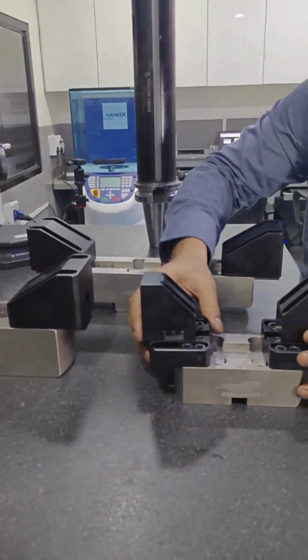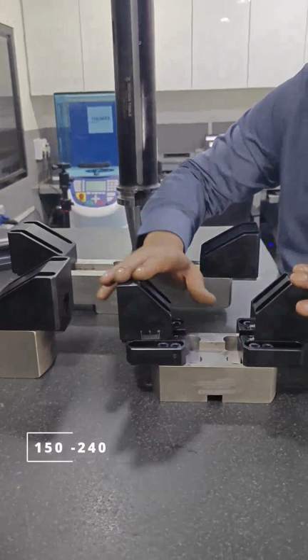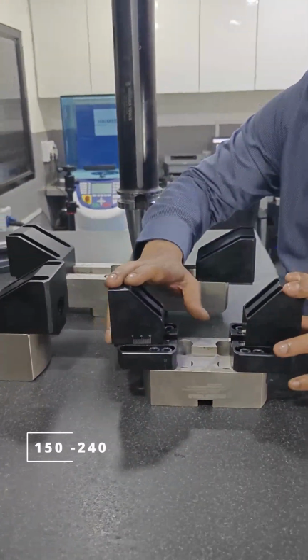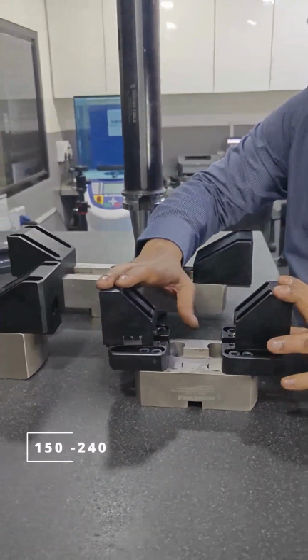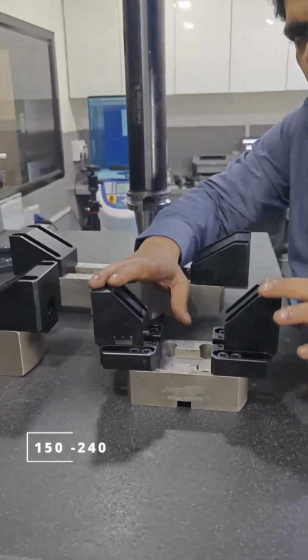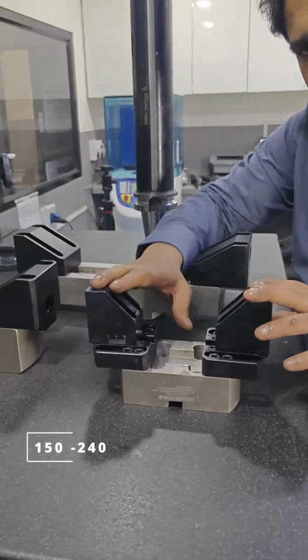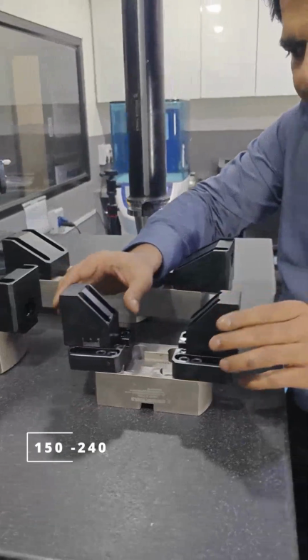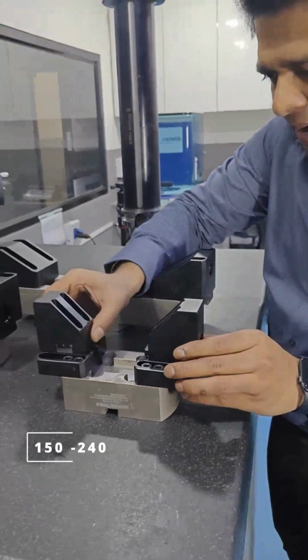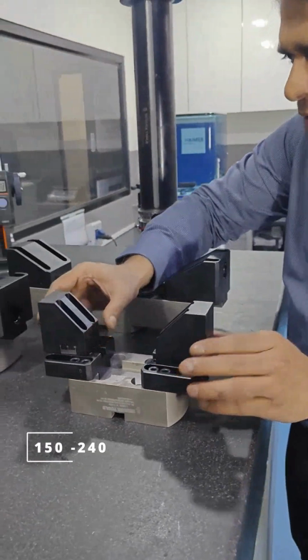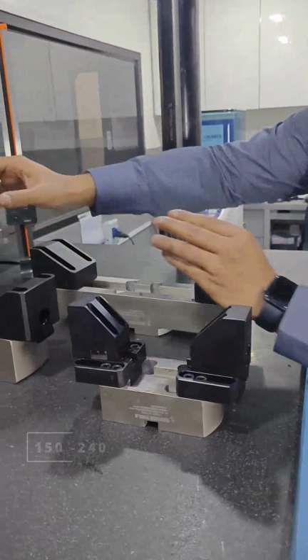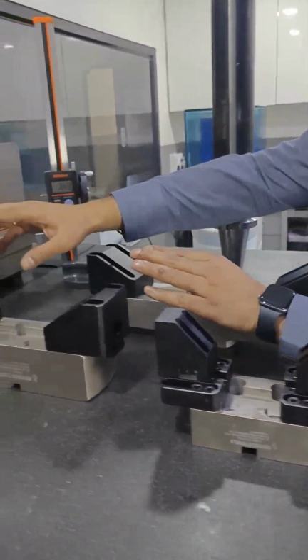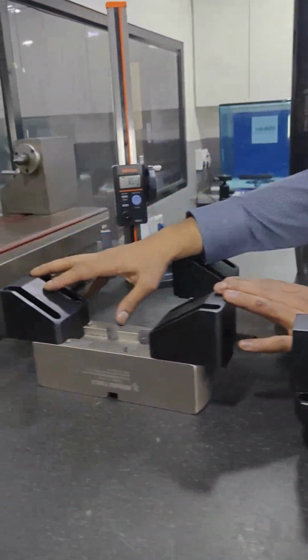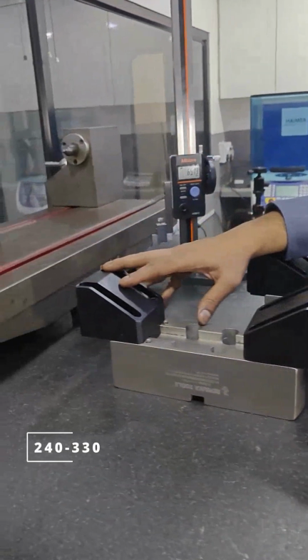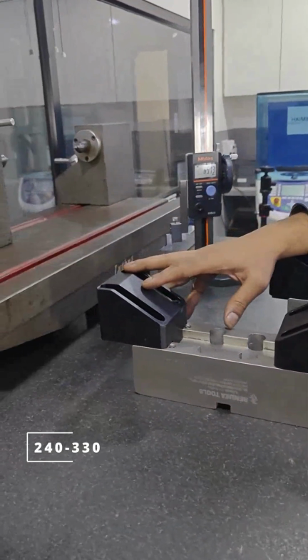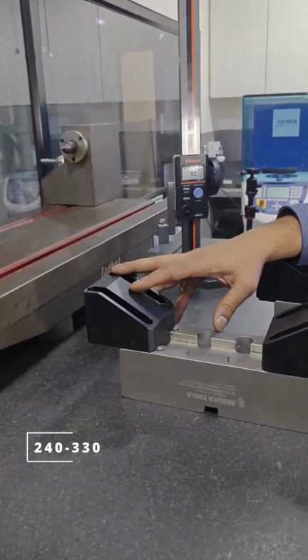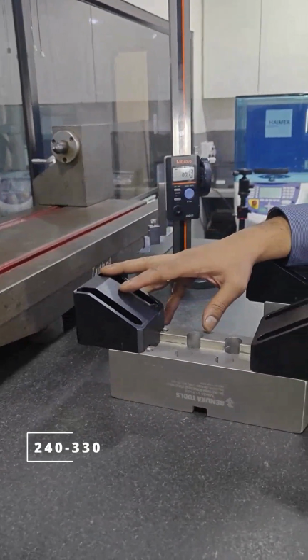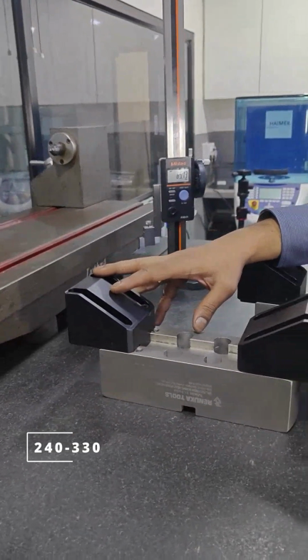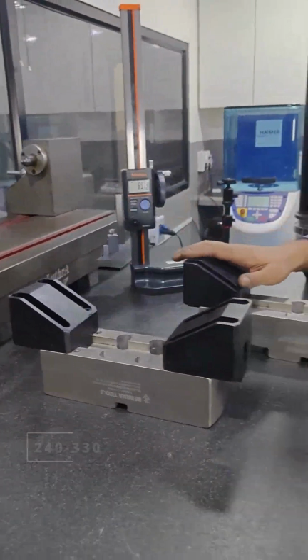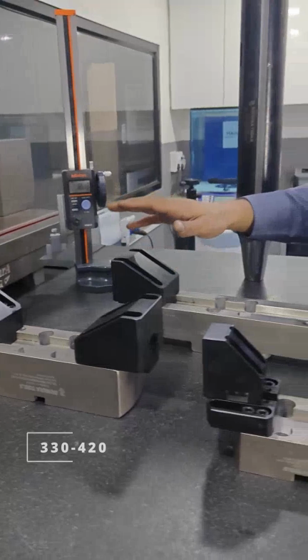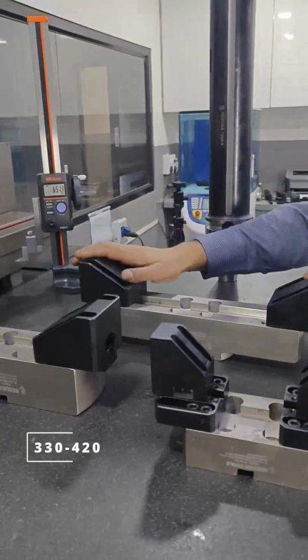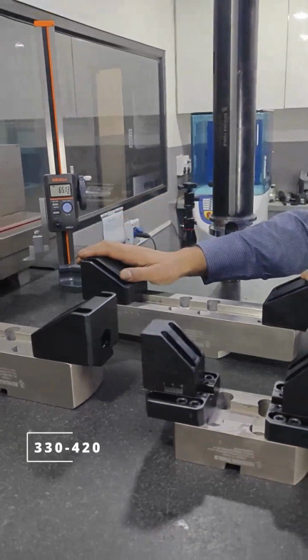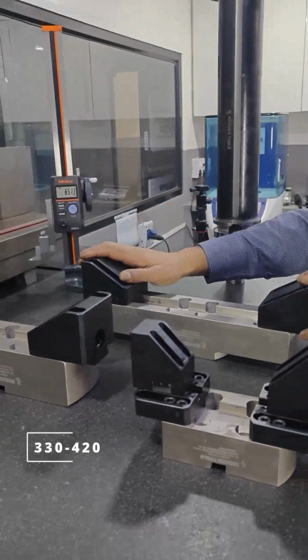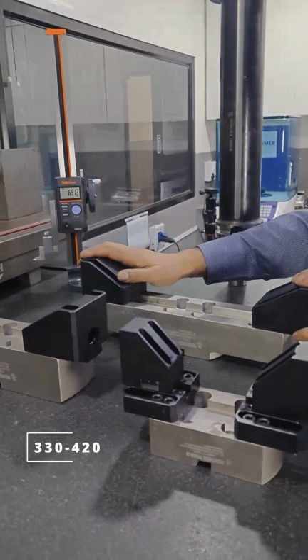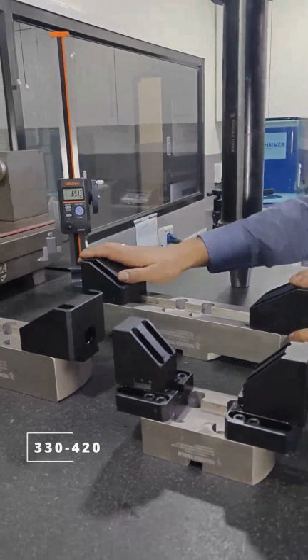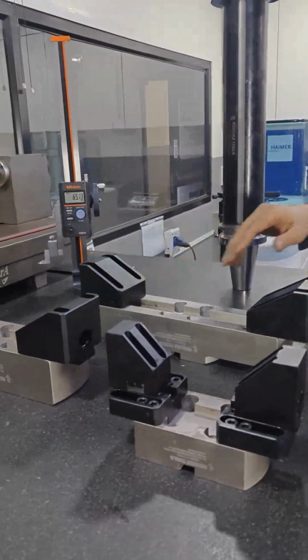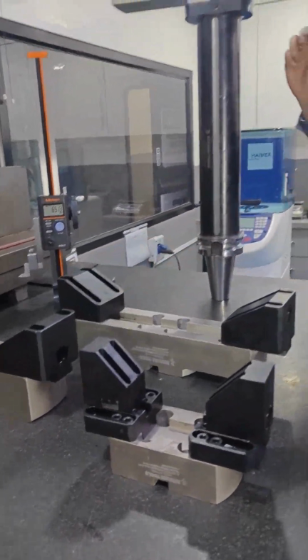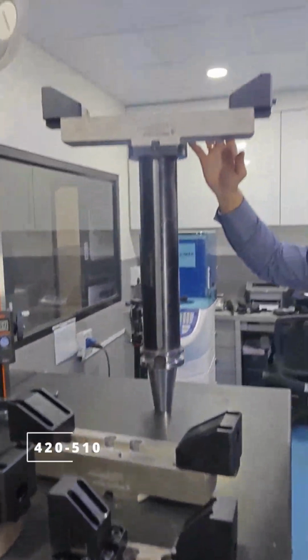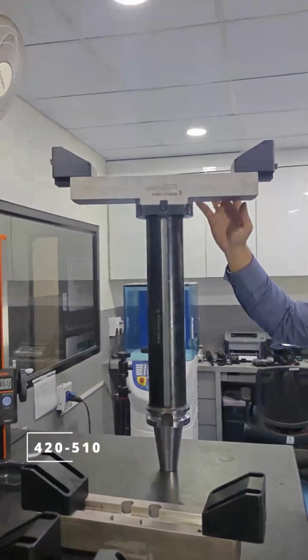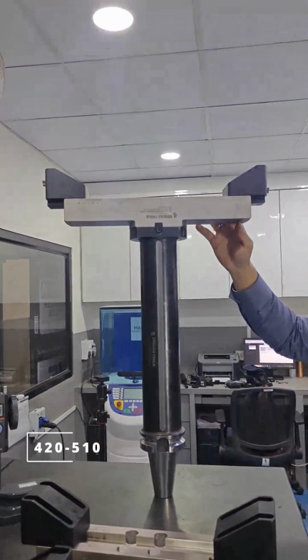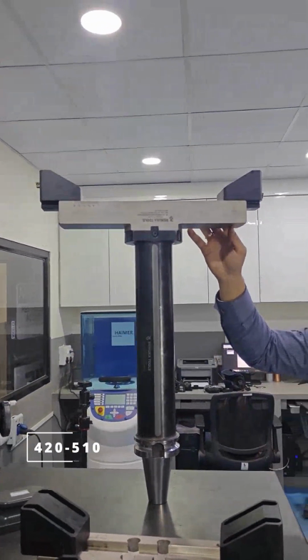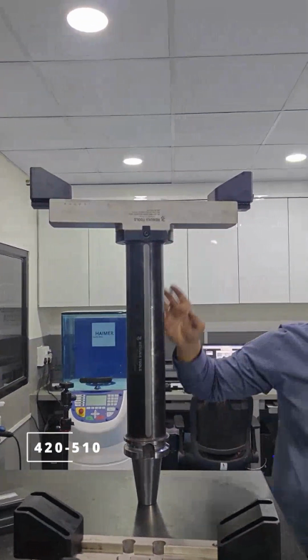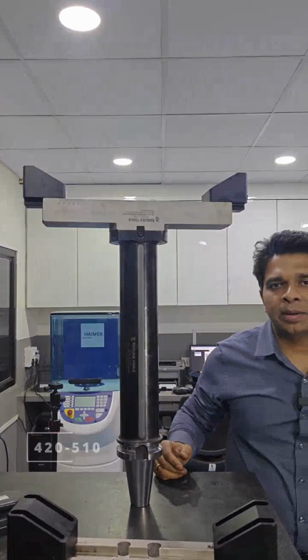This is what we did for them. This is 150 to 240 mm. This is 240 to 330 mm. This is 330 to 420 mm. And this is 420 to 510 mm.